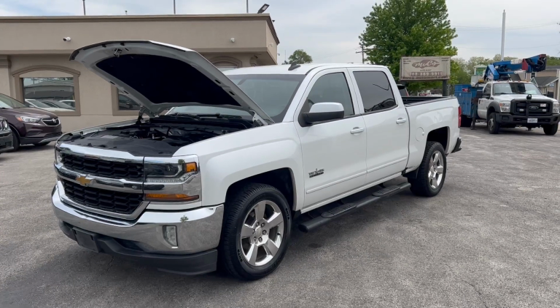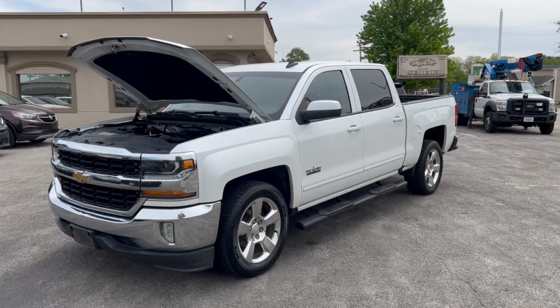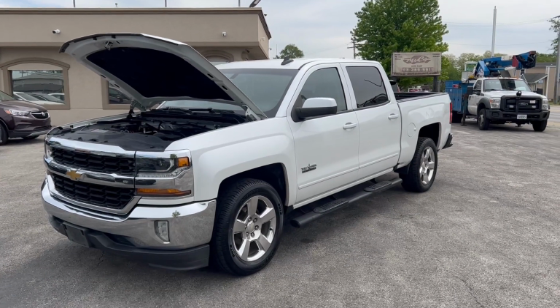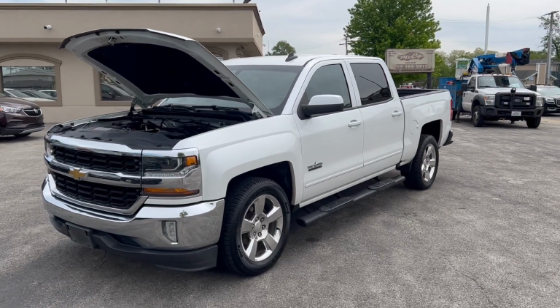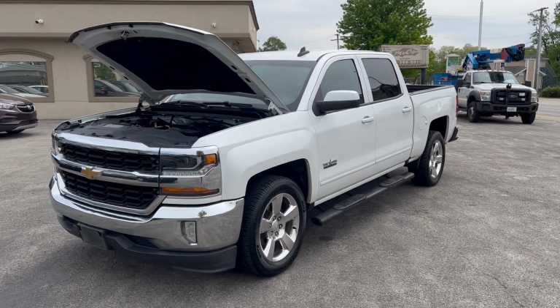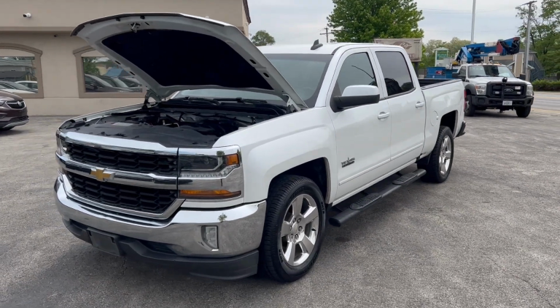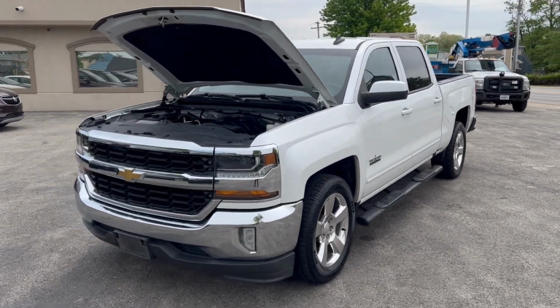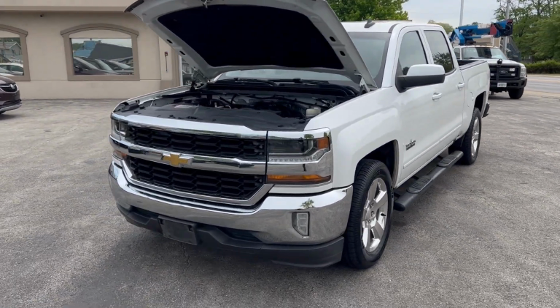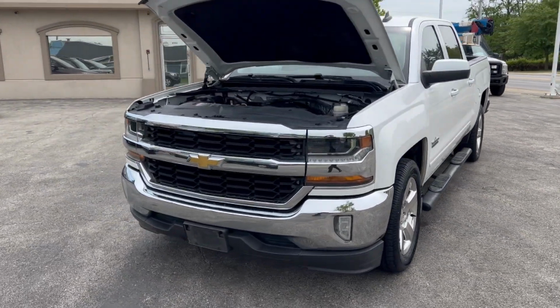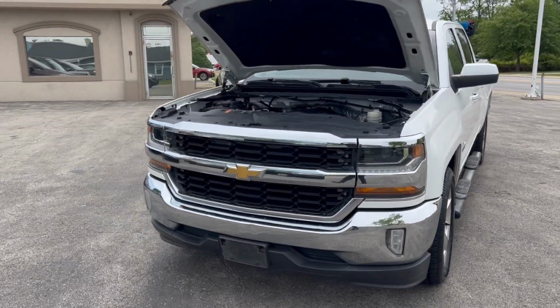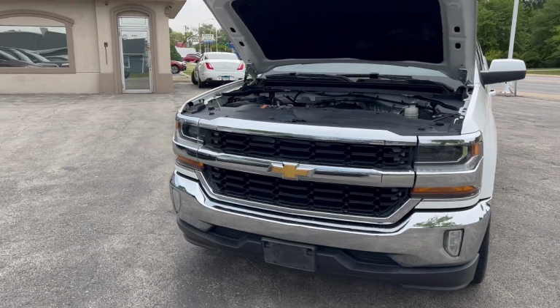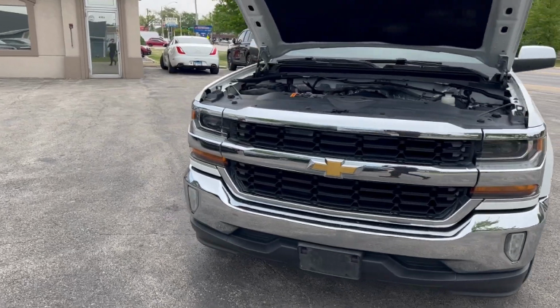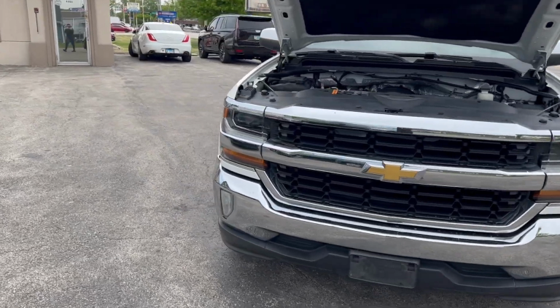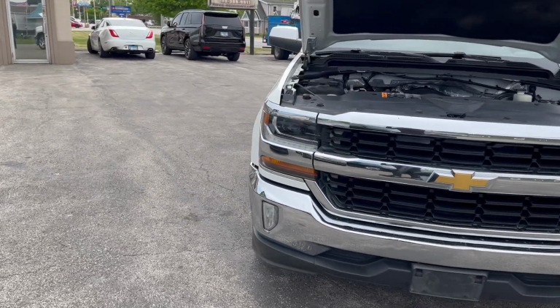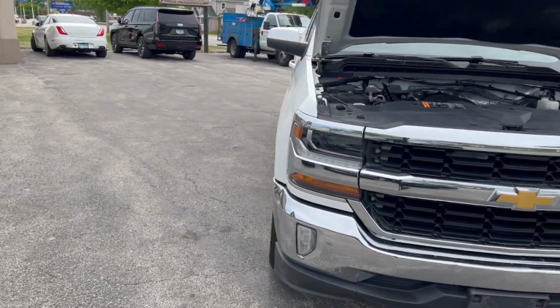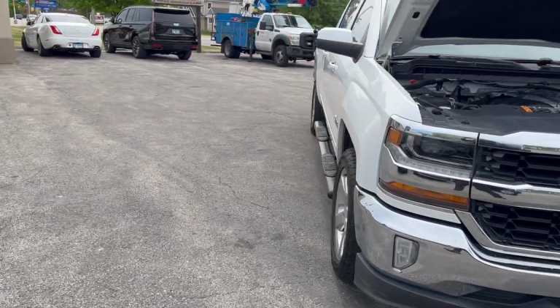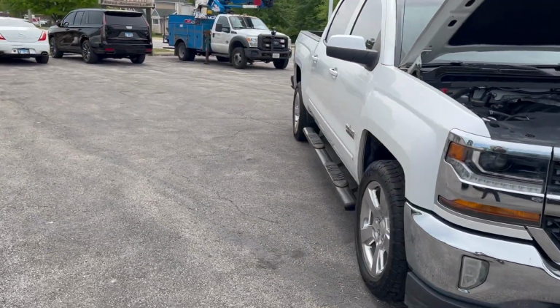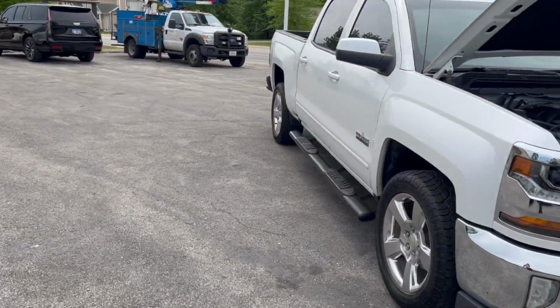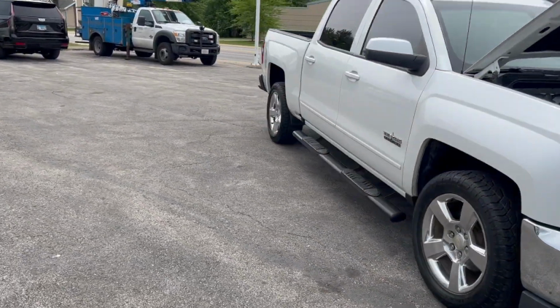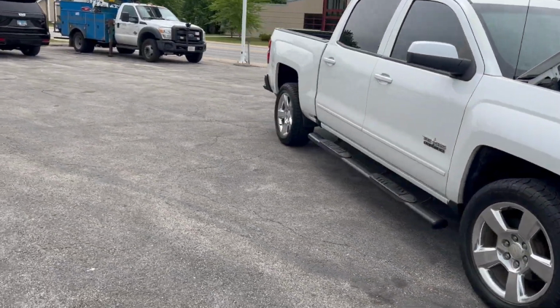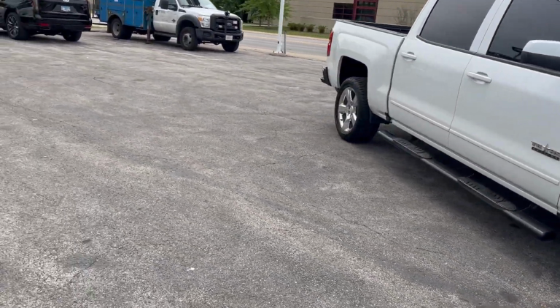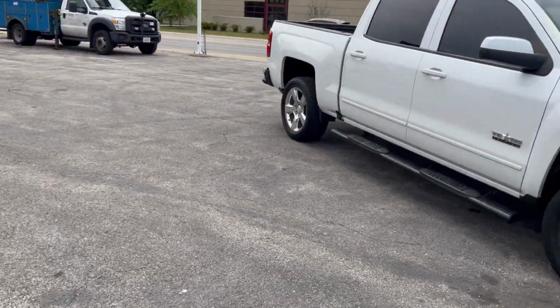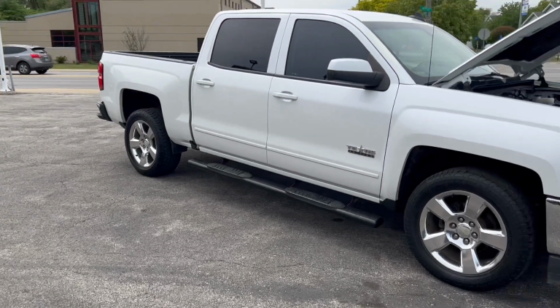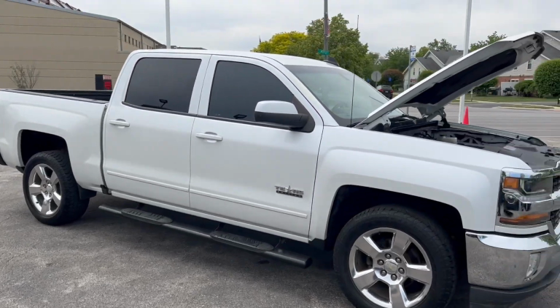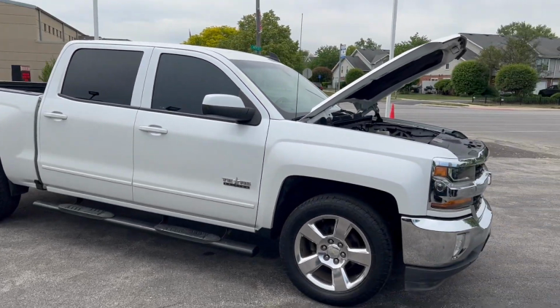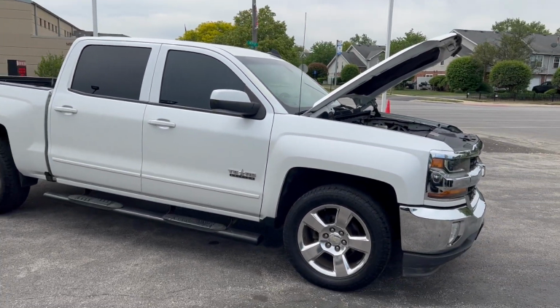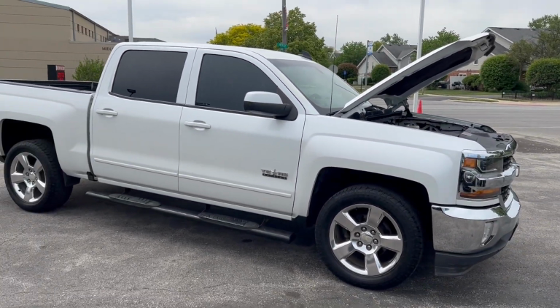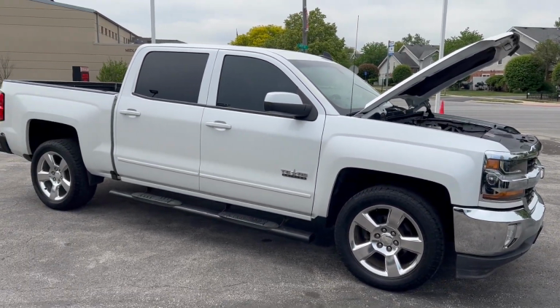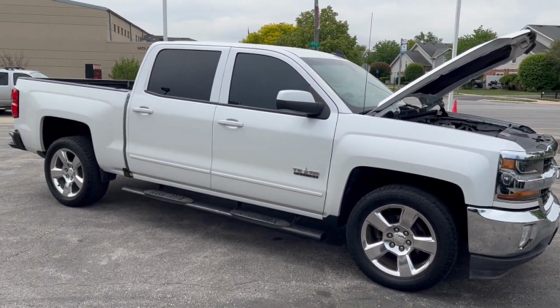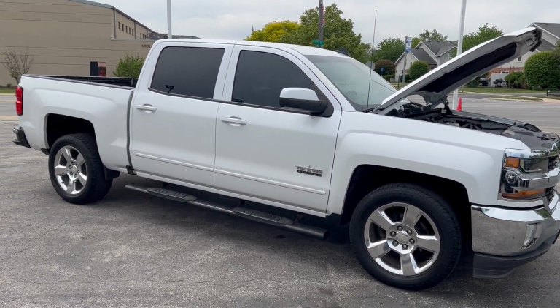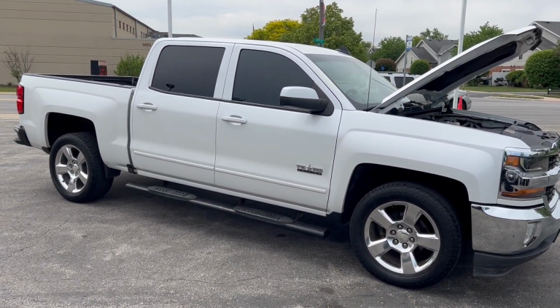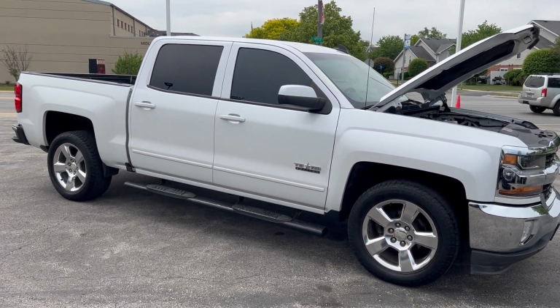Hi everyone, it's Ed Tapper from Mr. C's Automart with a beautiful new arrival — a 2017 Chevy Silverado 1500 LT Crew Cab.